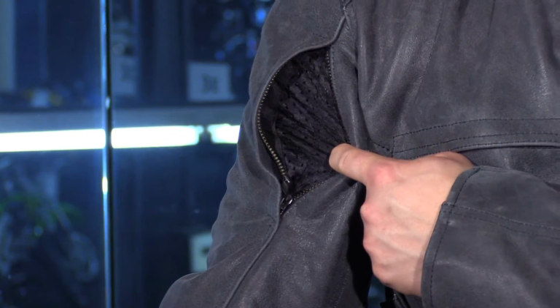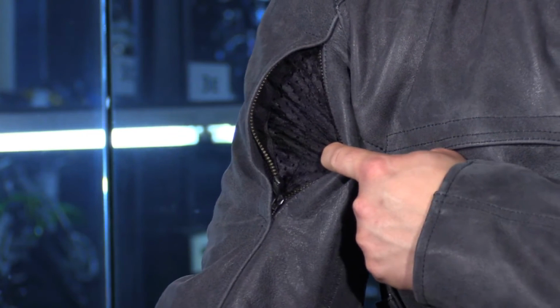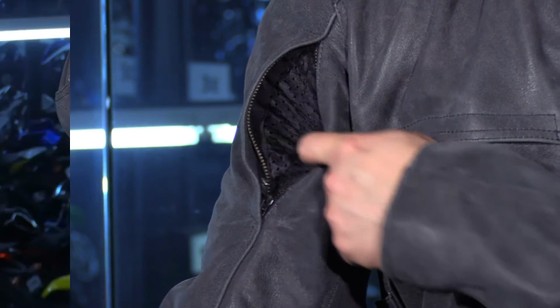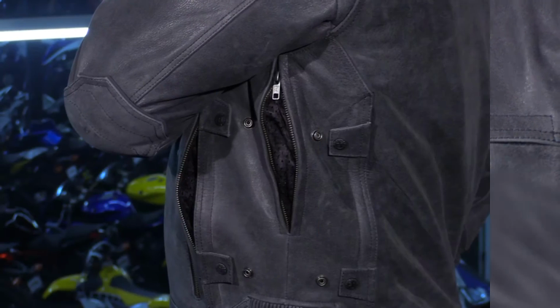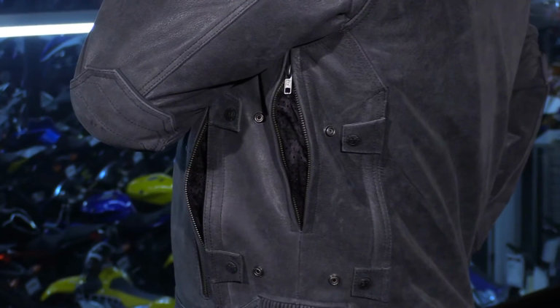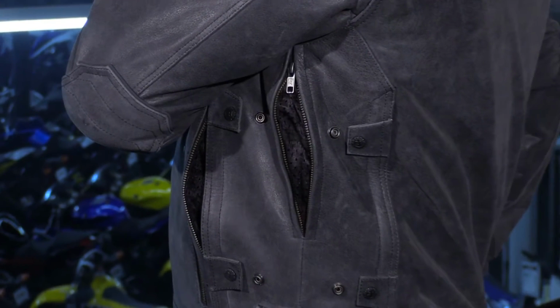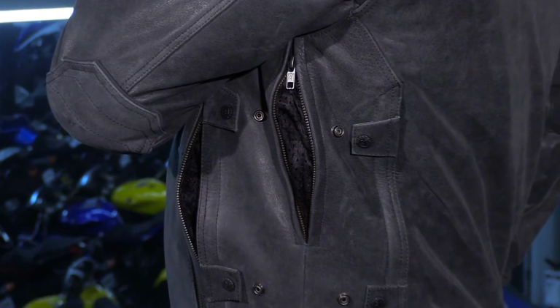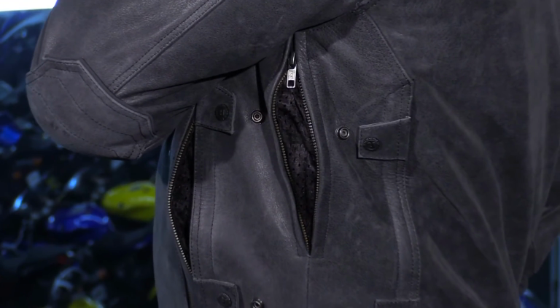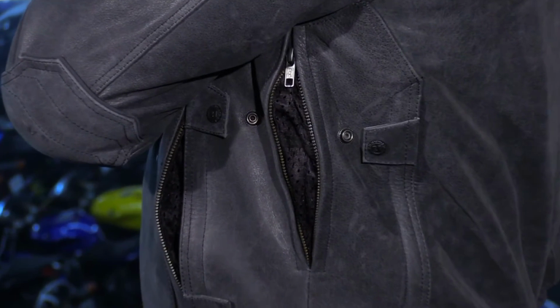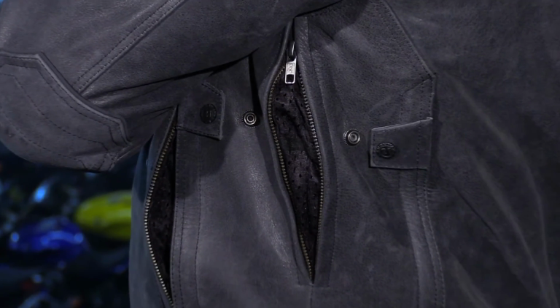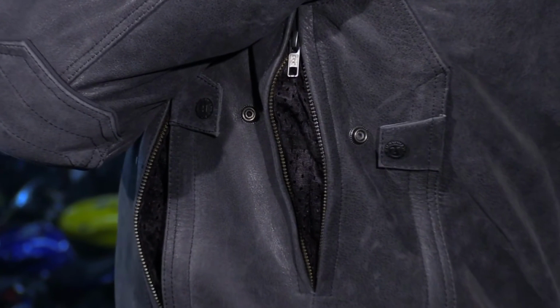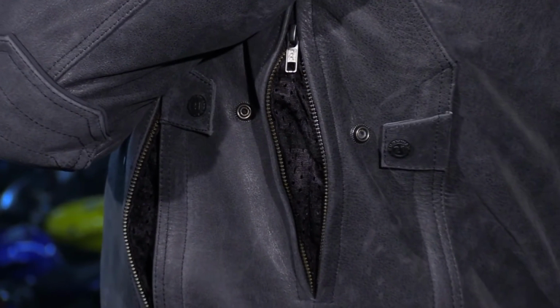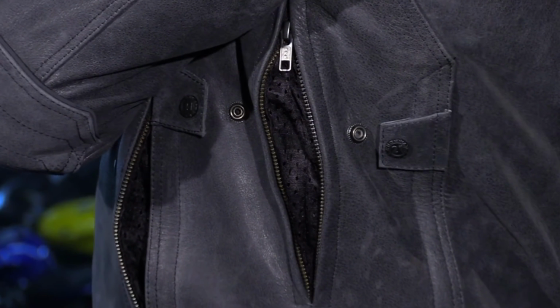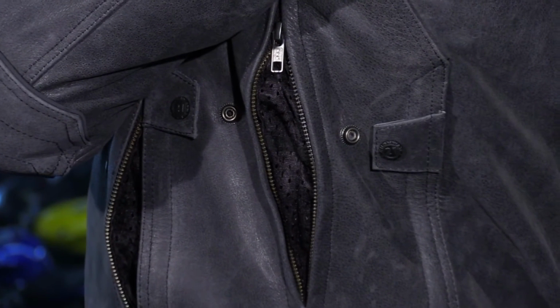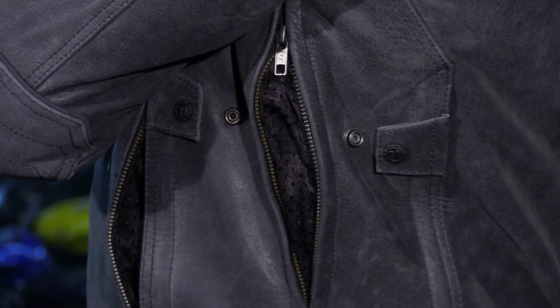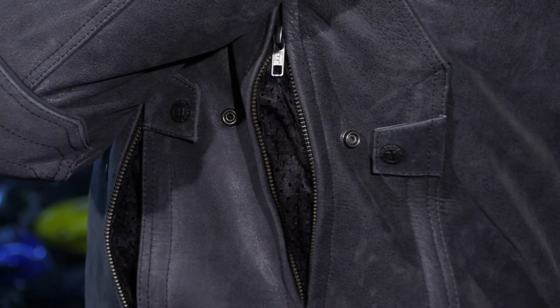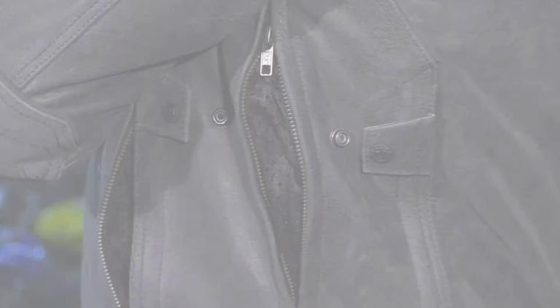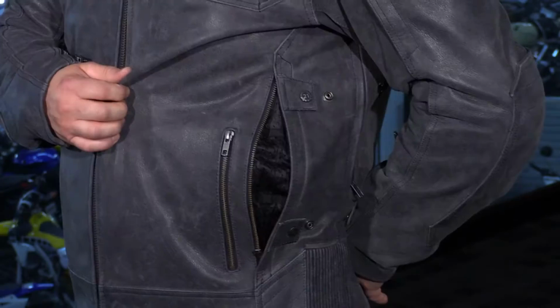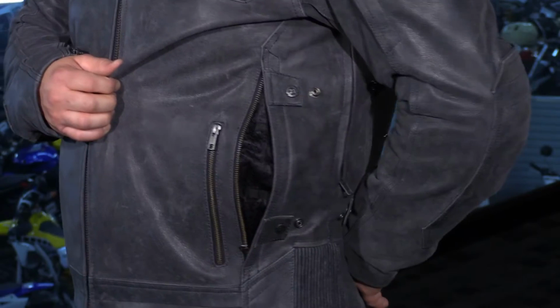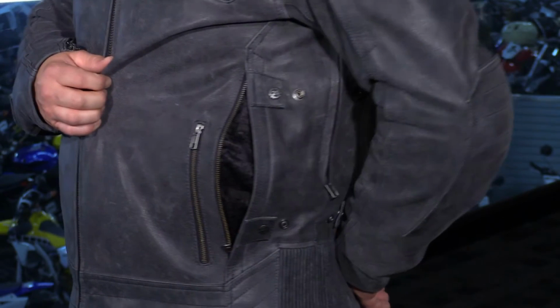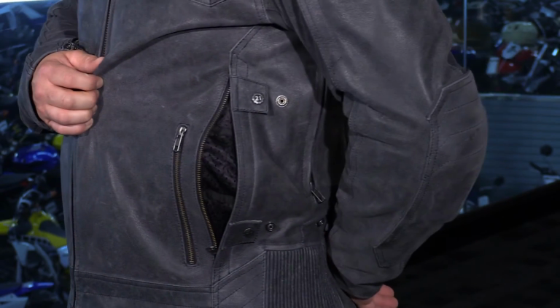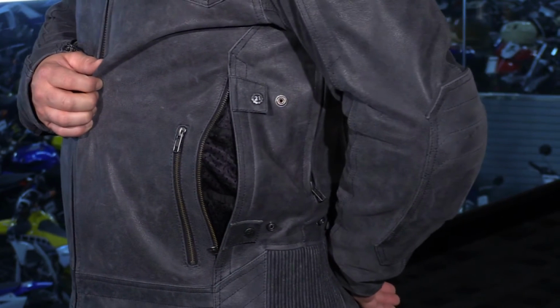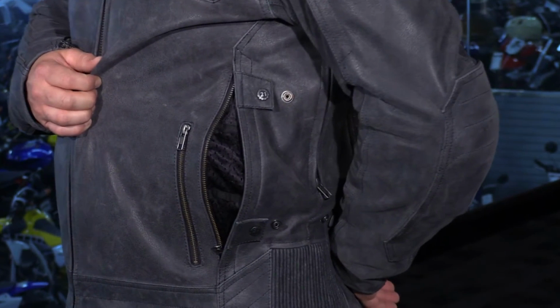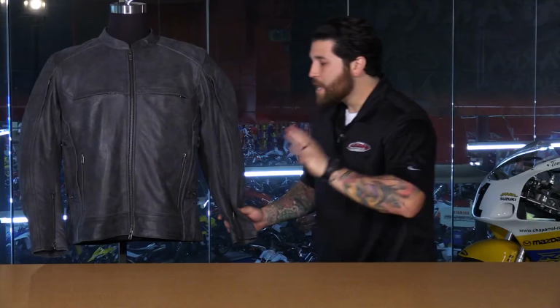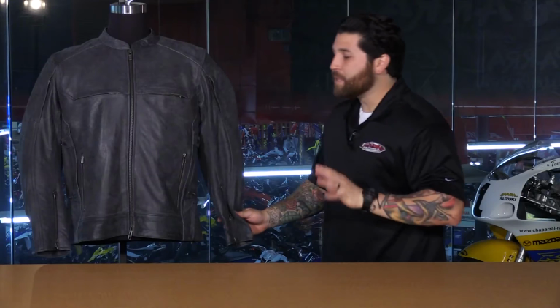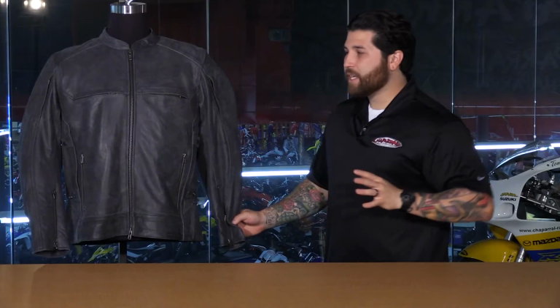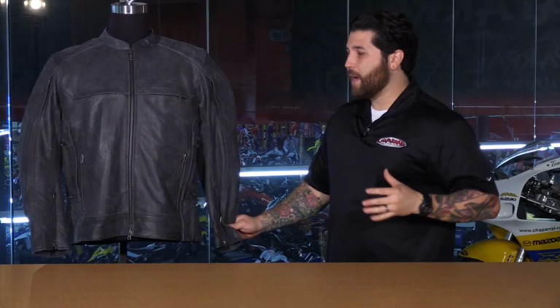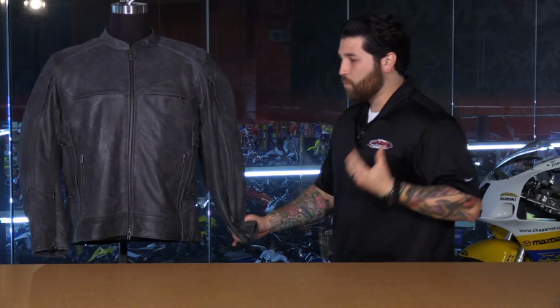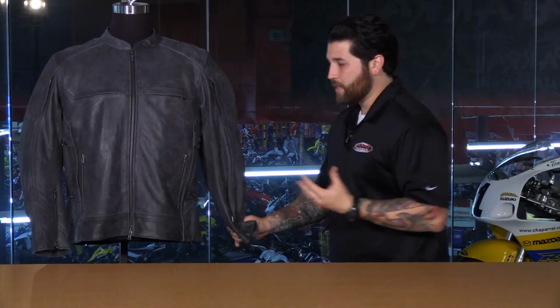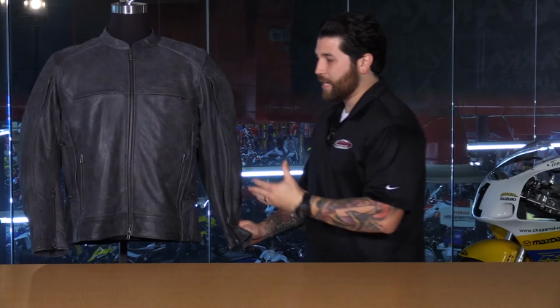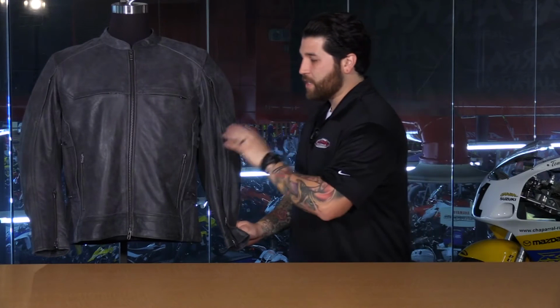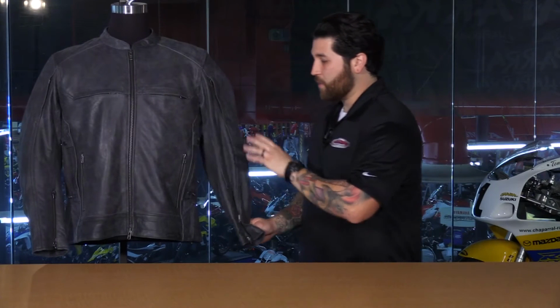On the sides — or the core rather — you have these zippers here that are going to allow all of that hot moist air to come out of the jacket to keep you a bit more cool and comfortable. Something that really caught my eye is the way that this jacket adjusts in the core.